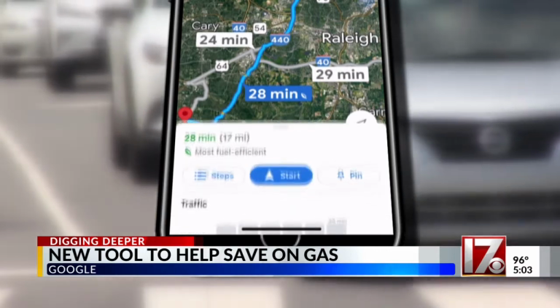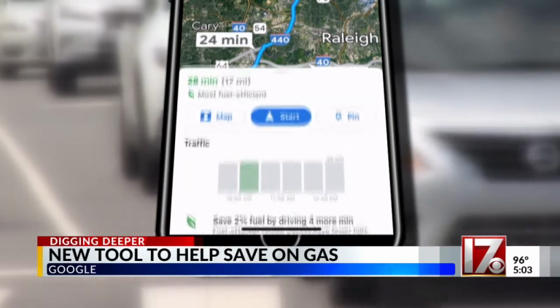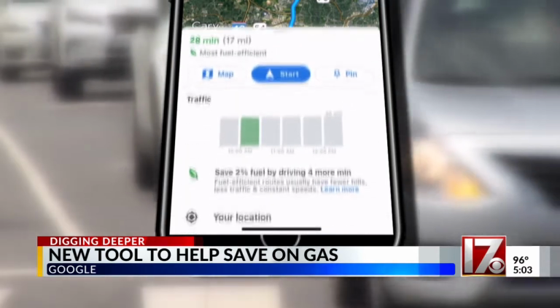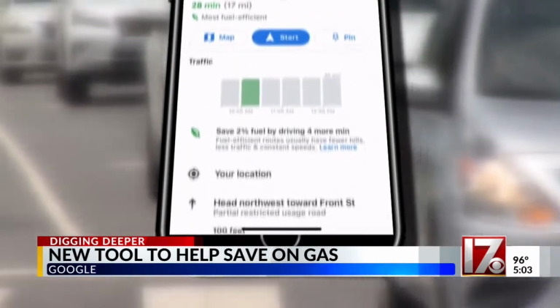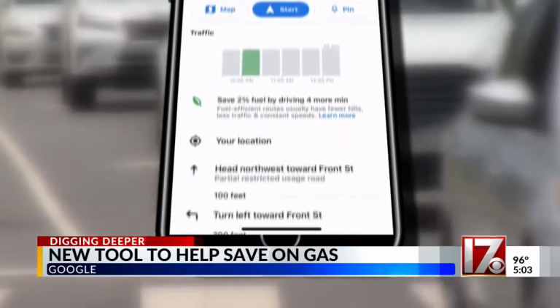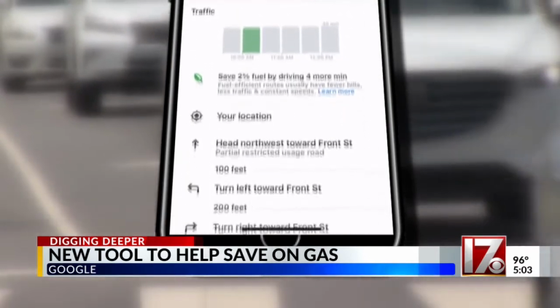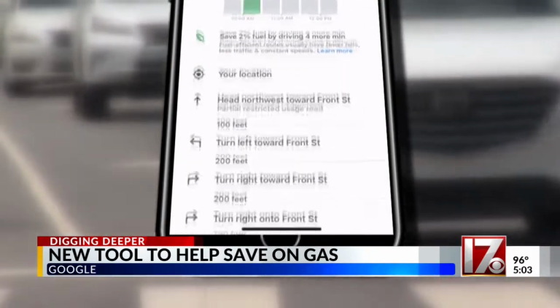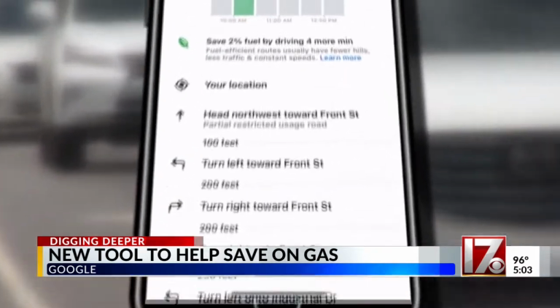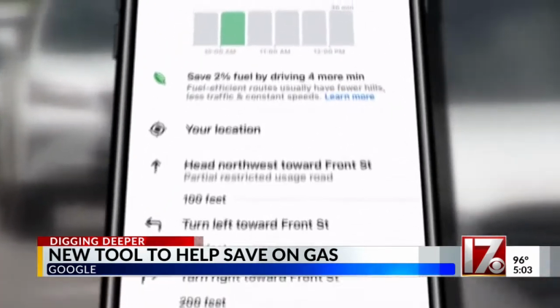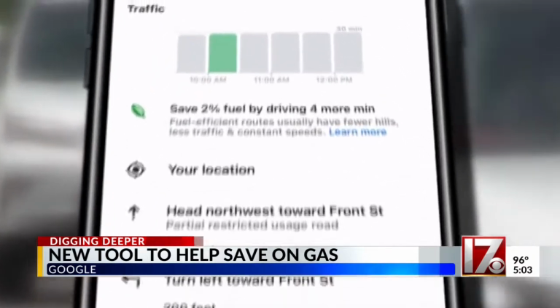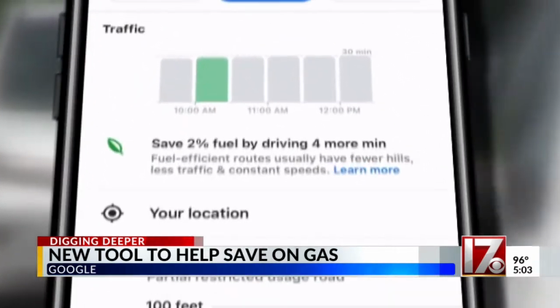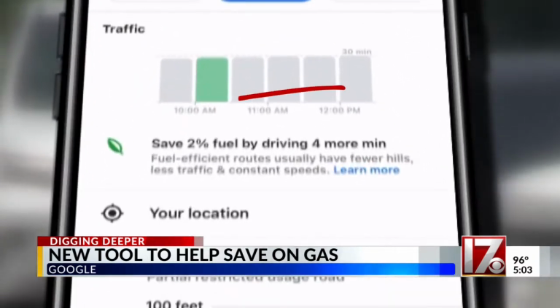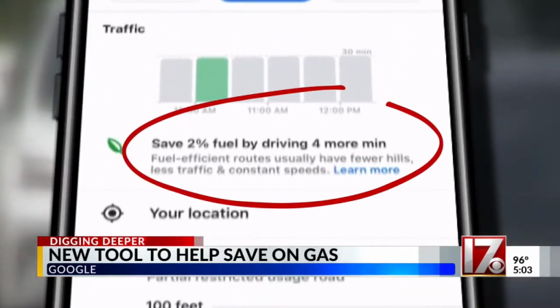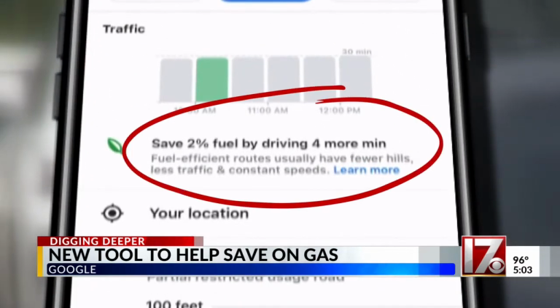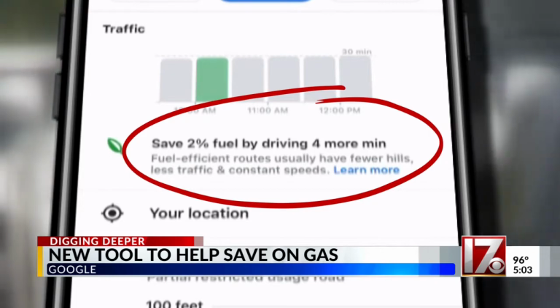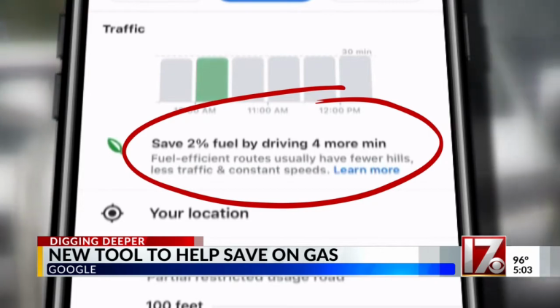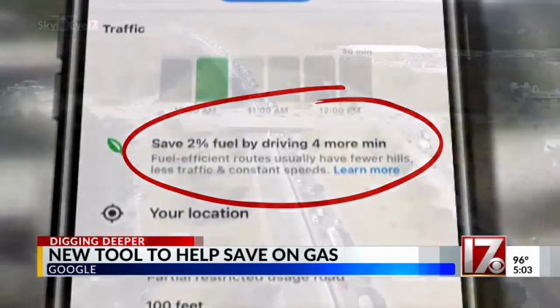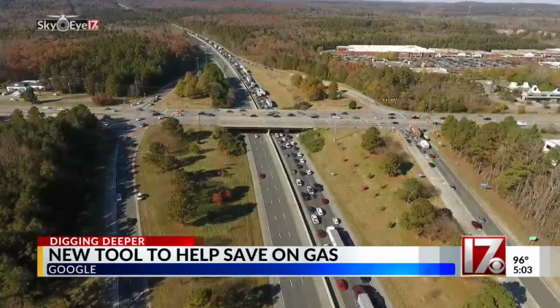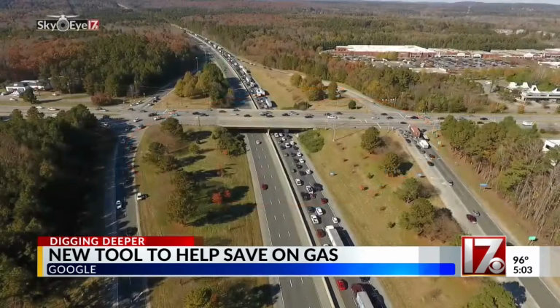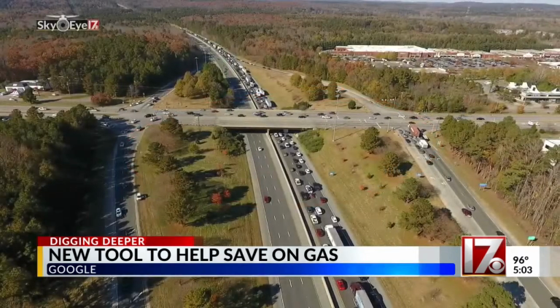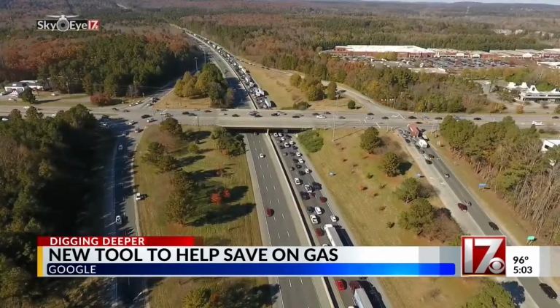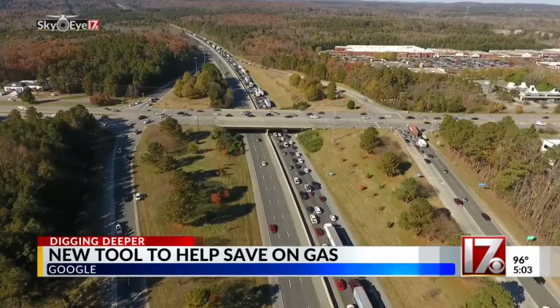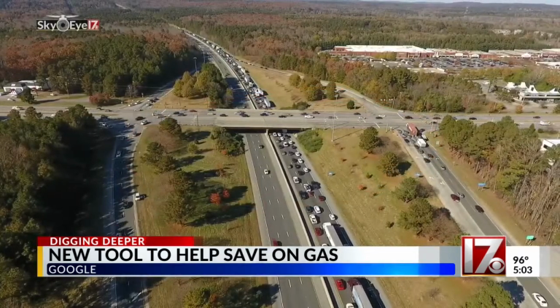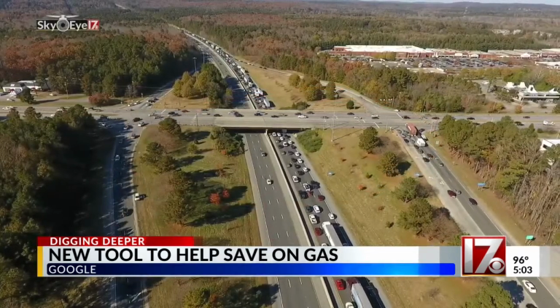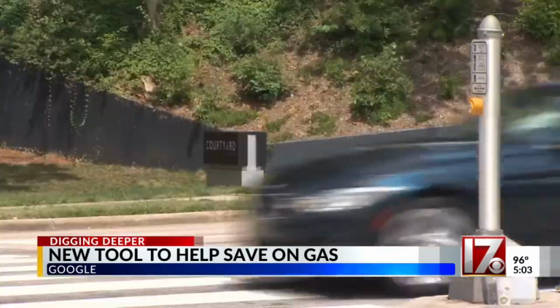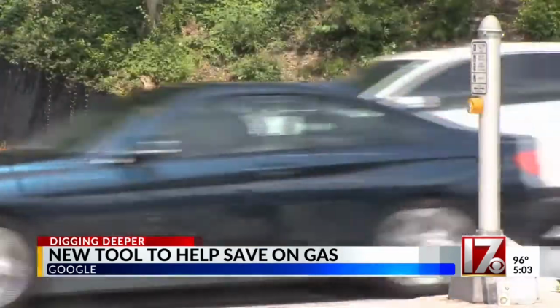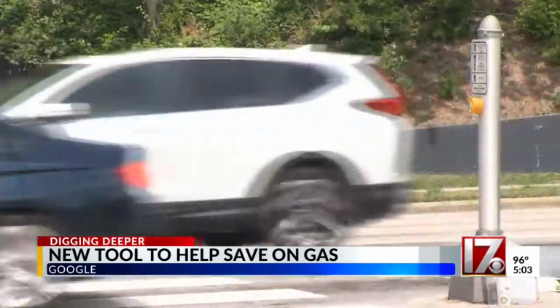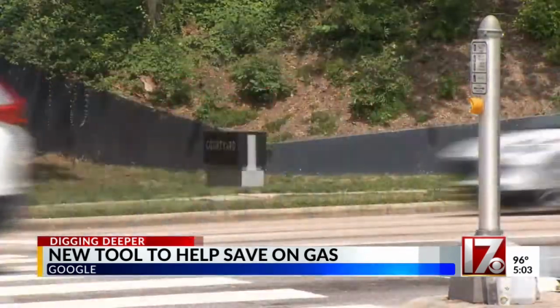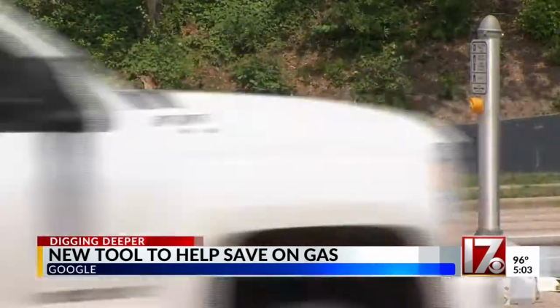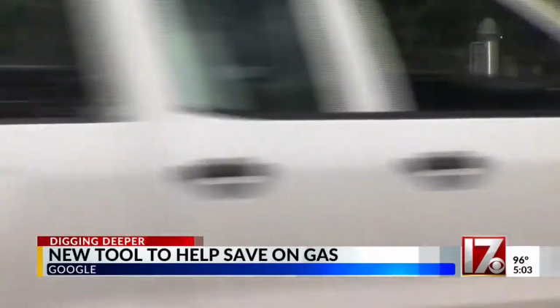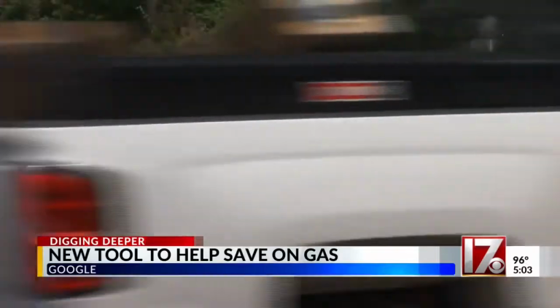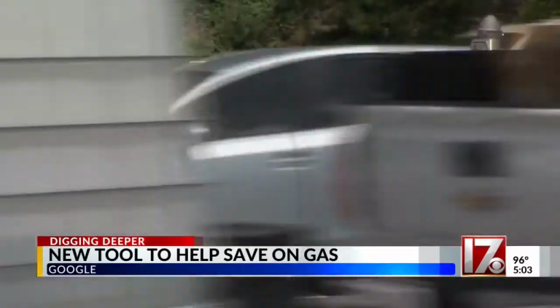In the case of my route to Corral, it saved me 2% of my gas and only added four minutes. And many times, the fastest route the app chooses also happens to be the most fuel-efficient route.